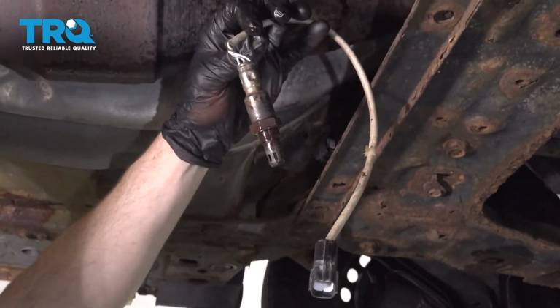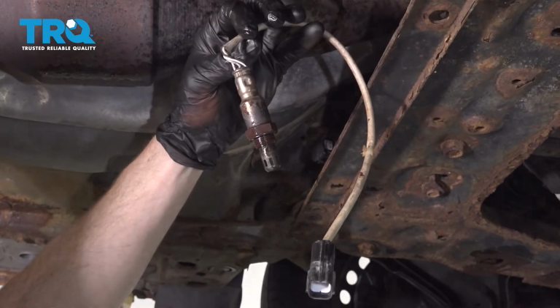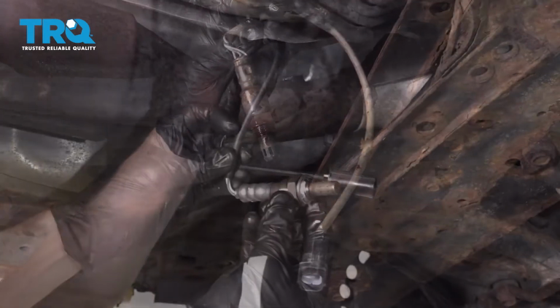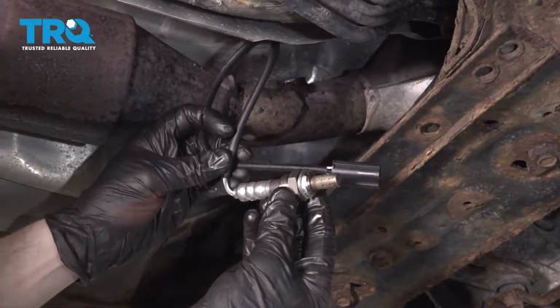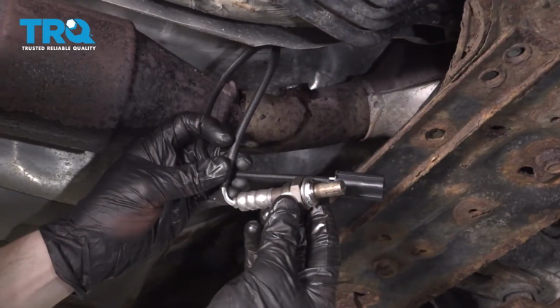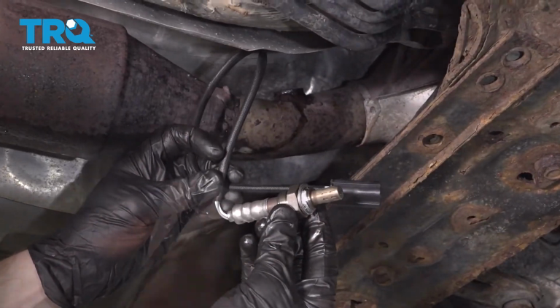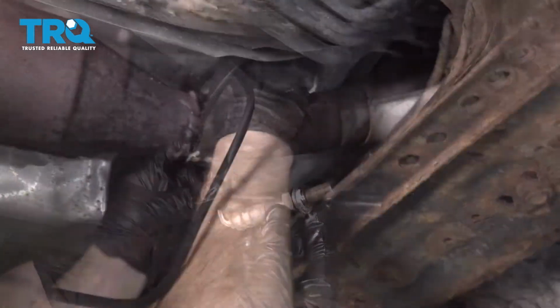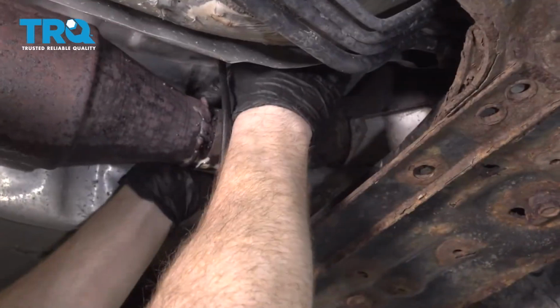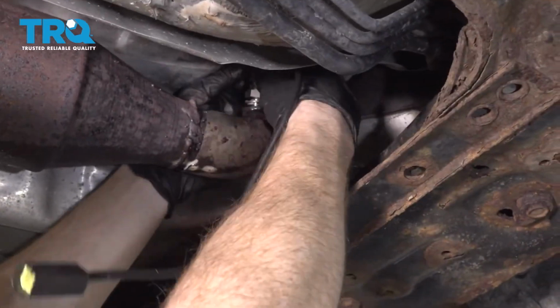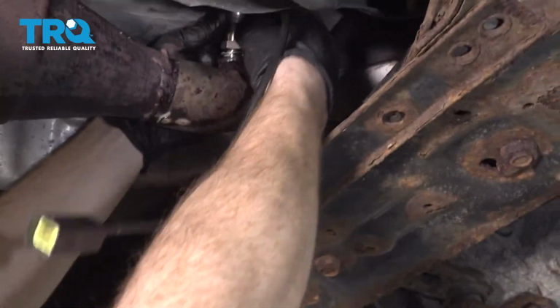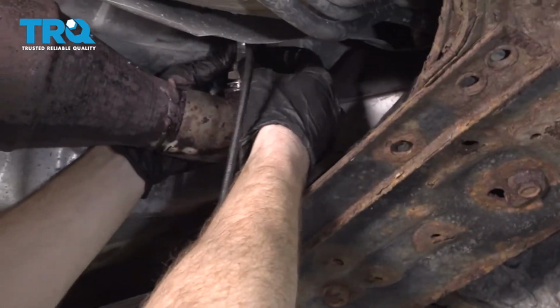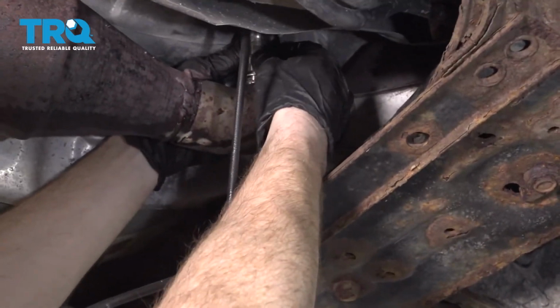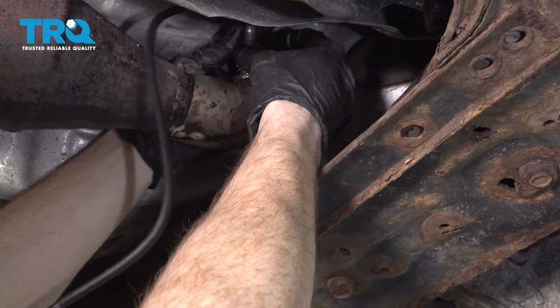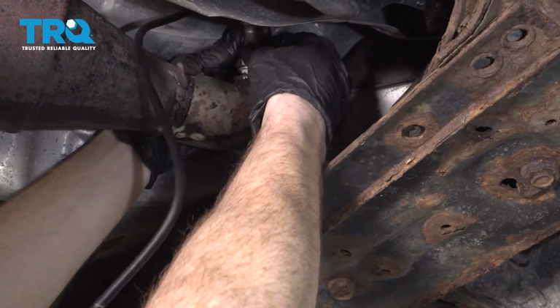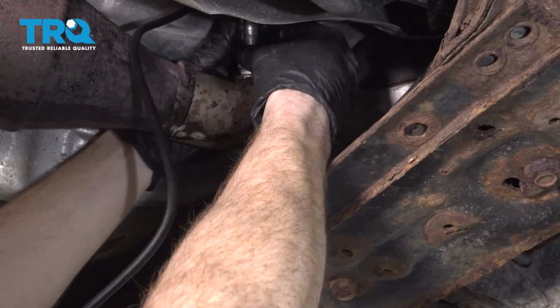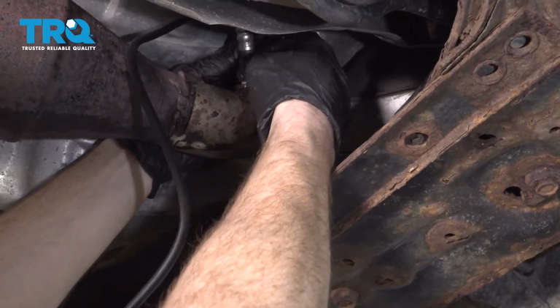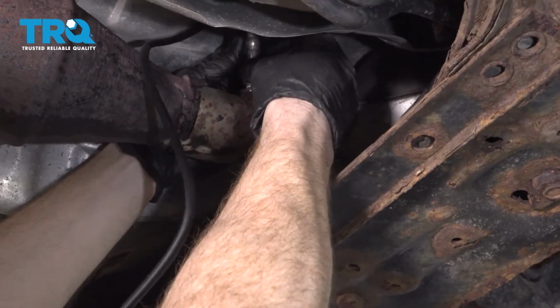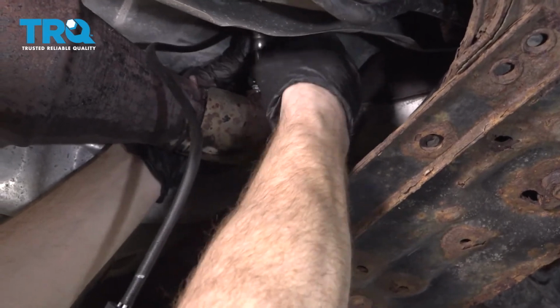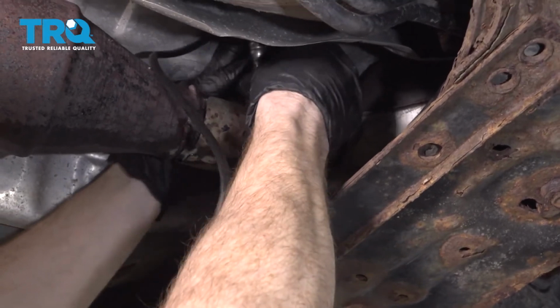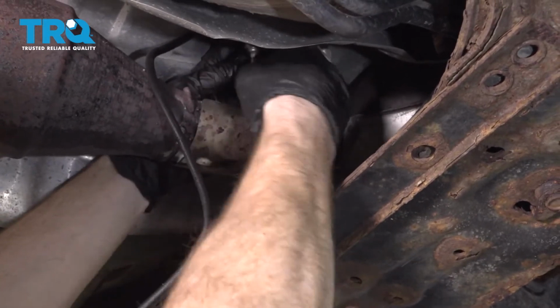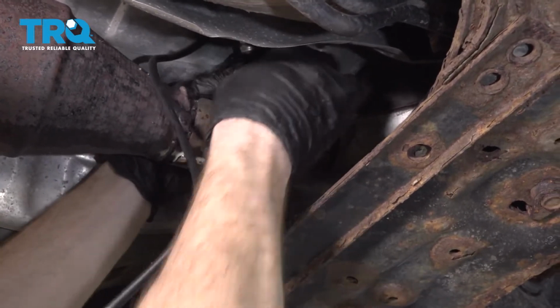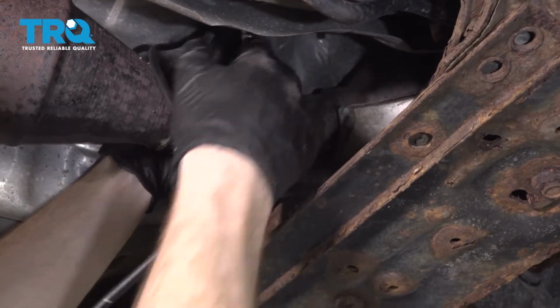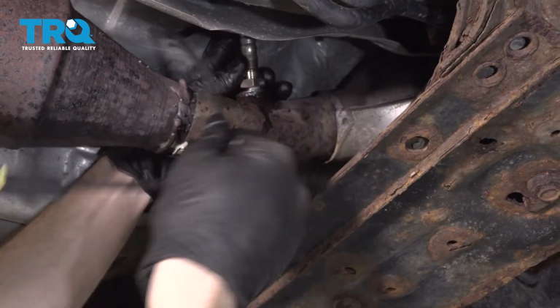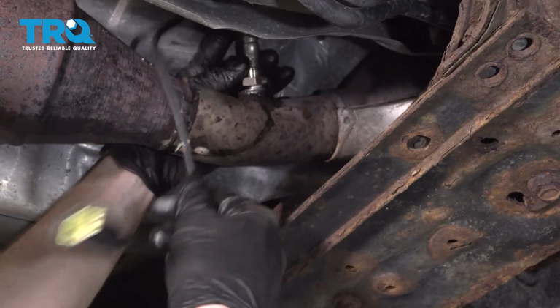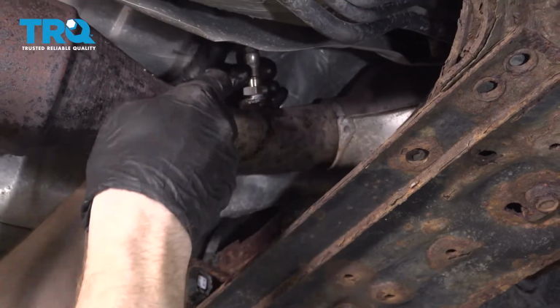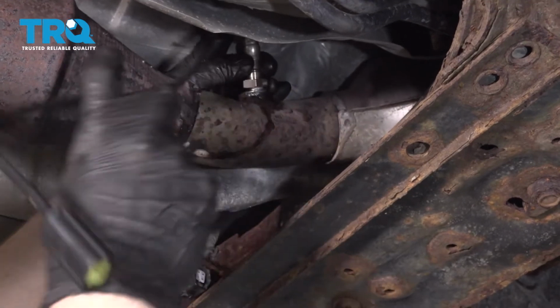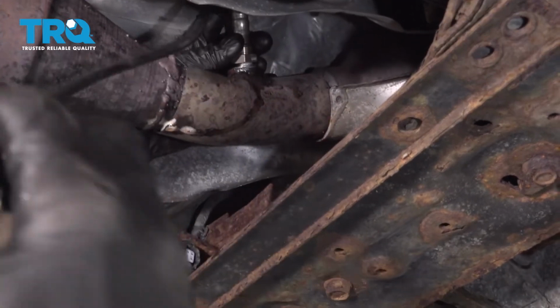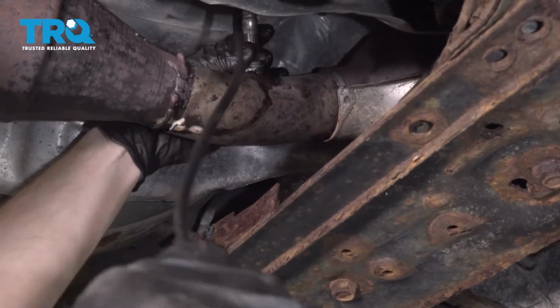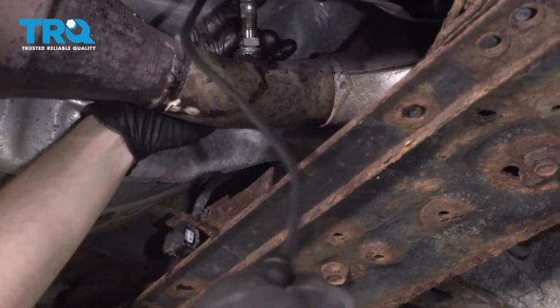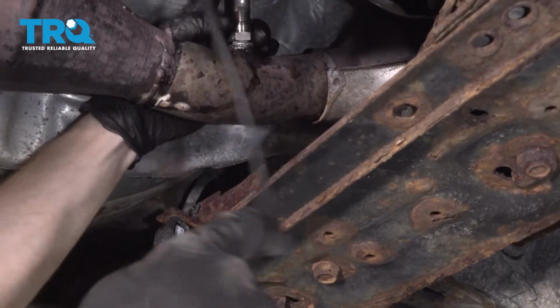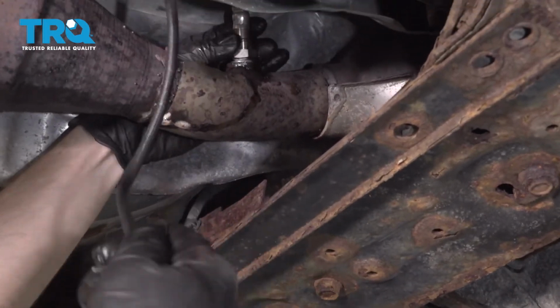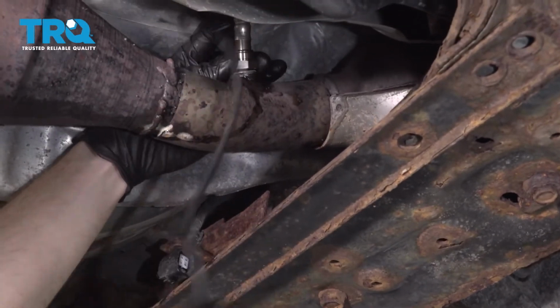There it is friends. Now we can get ready for our install. When you do this, you want to make sure that you completely screw in your O2 sensor before you go ahead and connect in the connector. While I'm doing this, I also want to make sure that I'm not twisting up my wires too much because I don't want to put a pinch on them or damage them in any way.